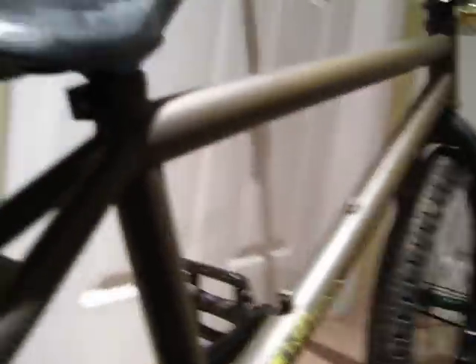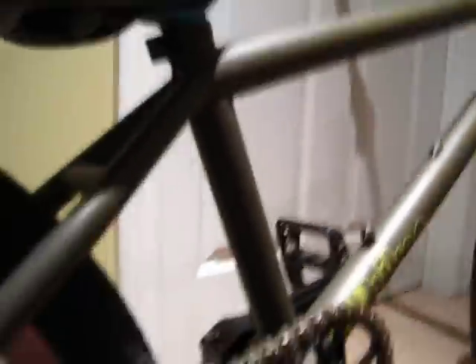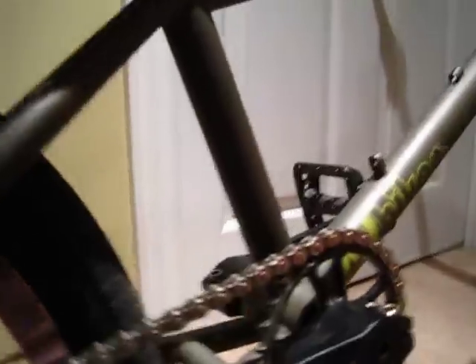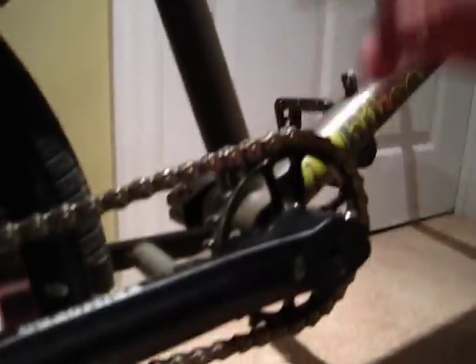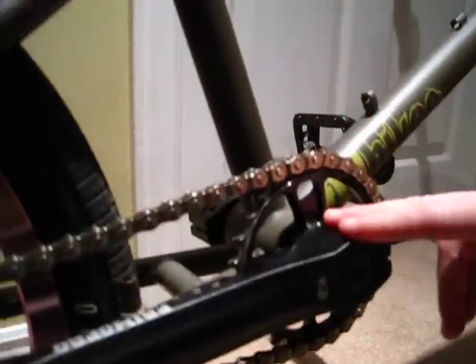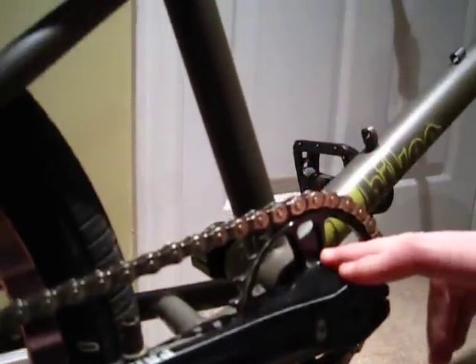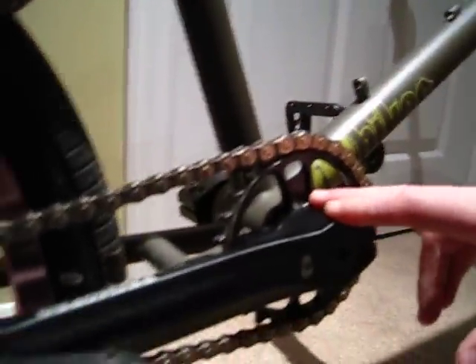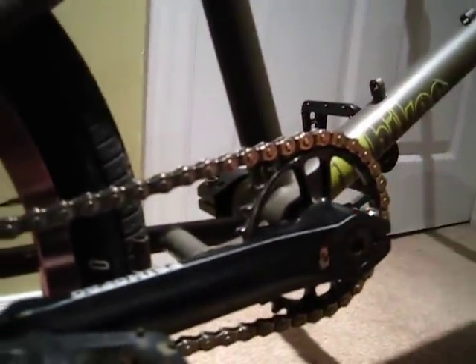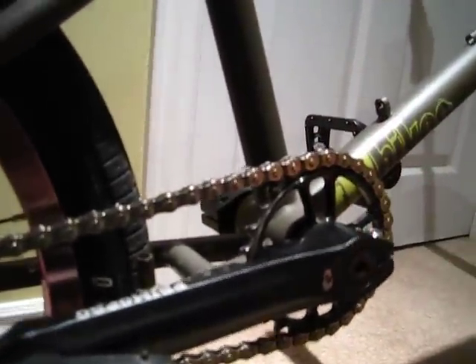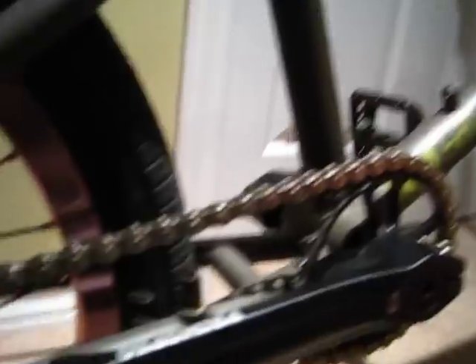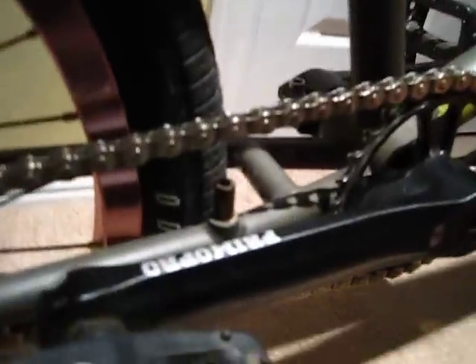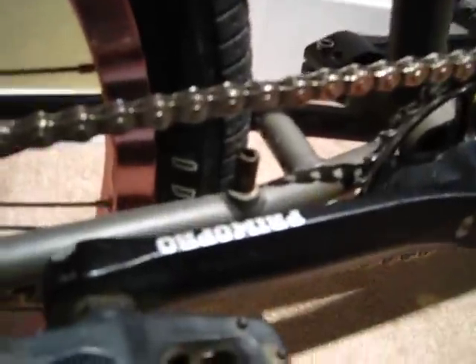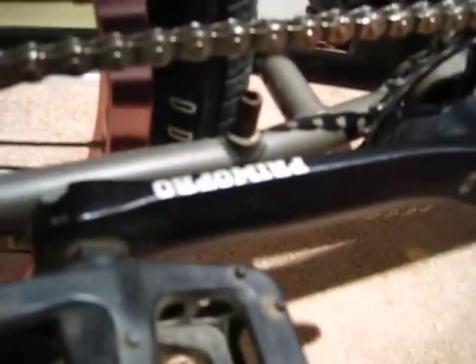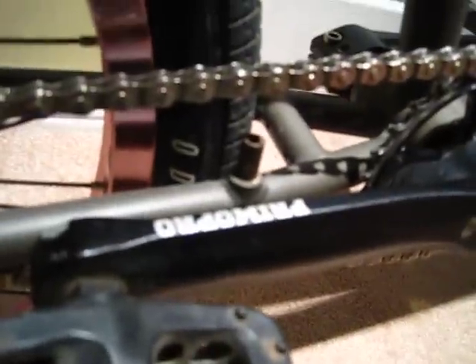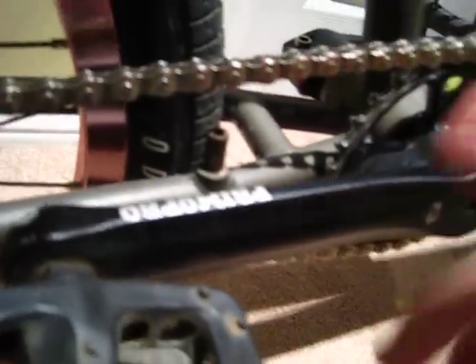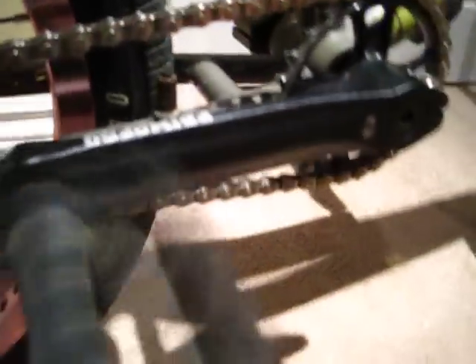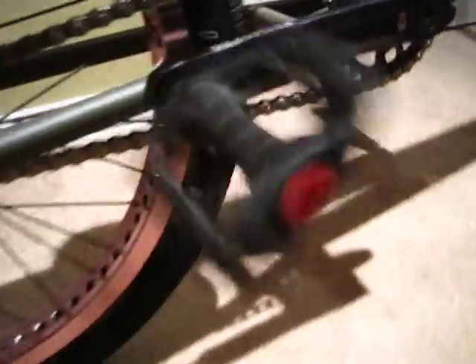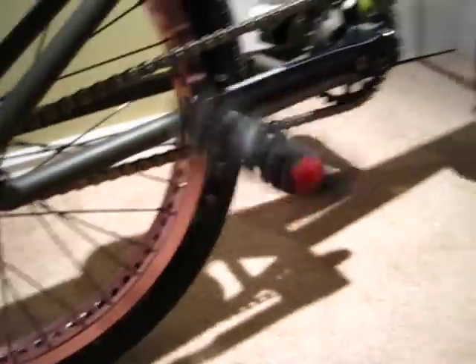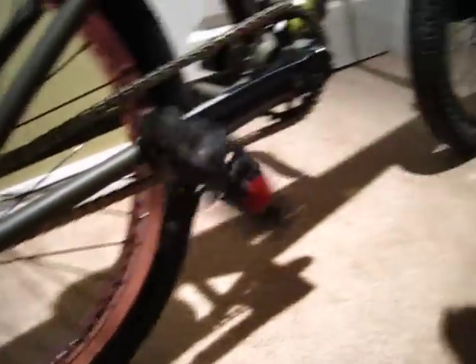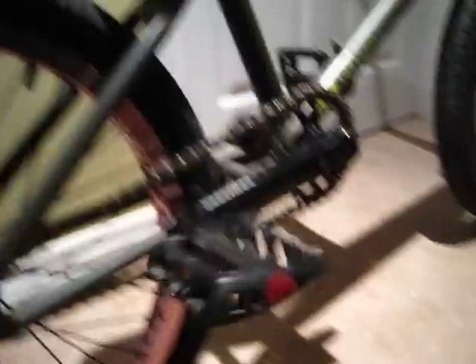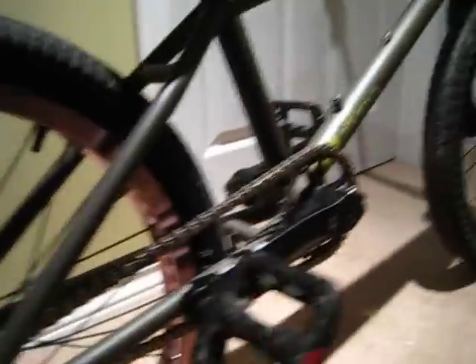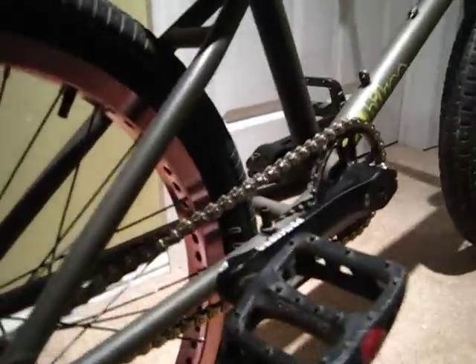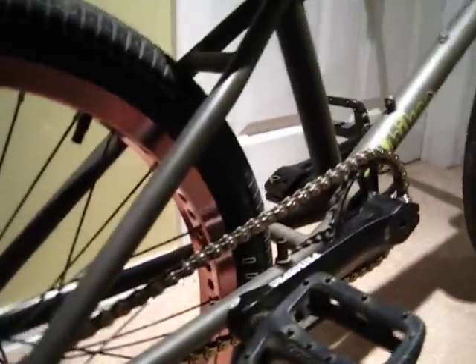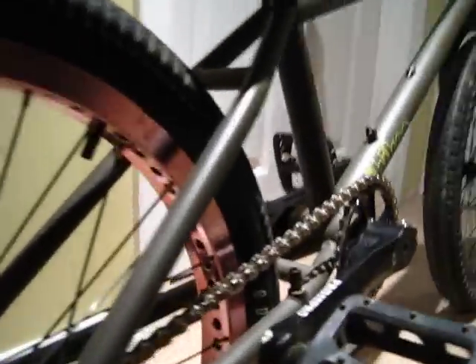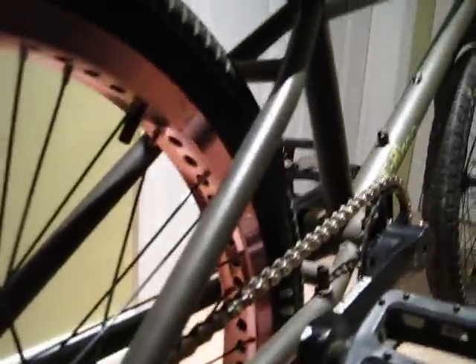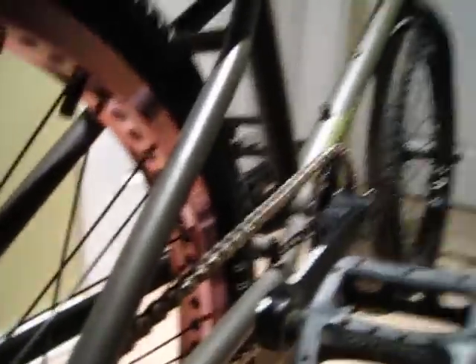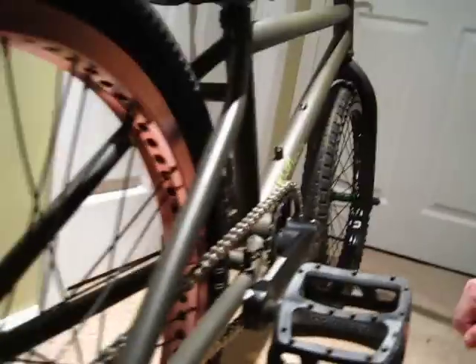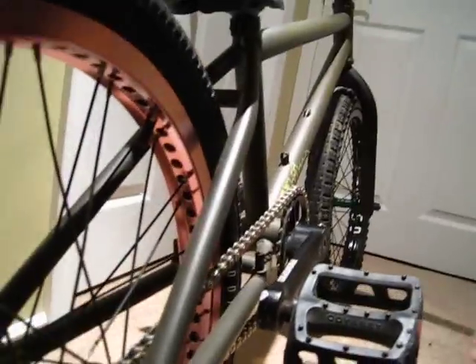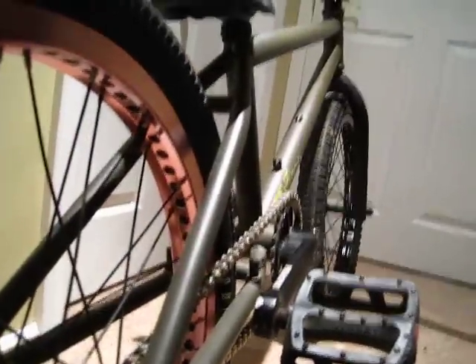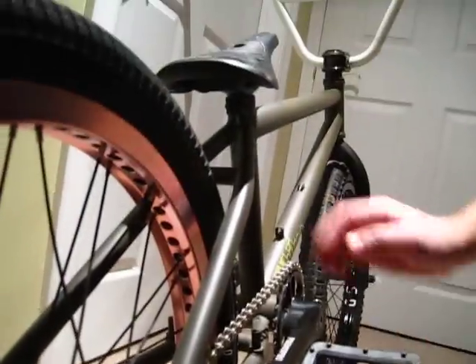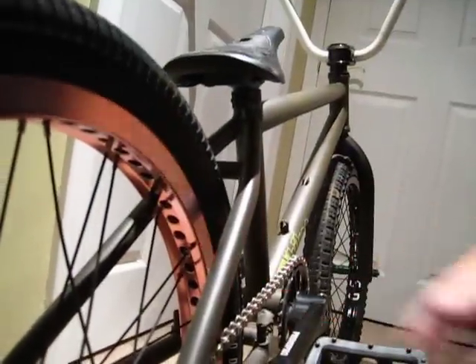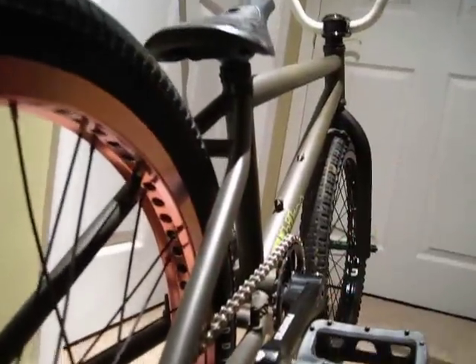Moving down here, we've got Fit Sprocket 28 tooth. Primo Pro Holo Bites with Odyssey twists. They're working pretty good so far. The chain I'm not too sure about — it's just working good so it hasn't broken yet.